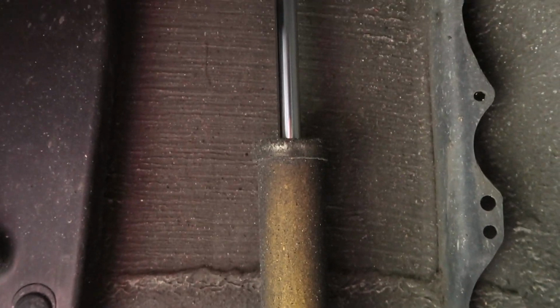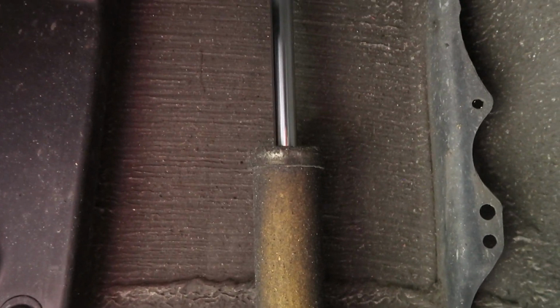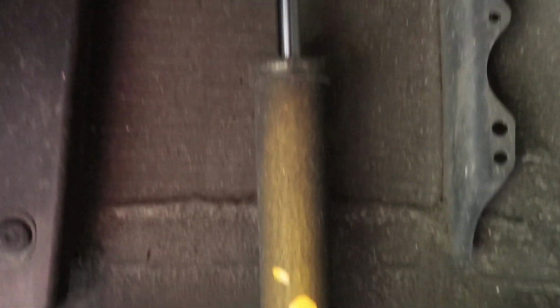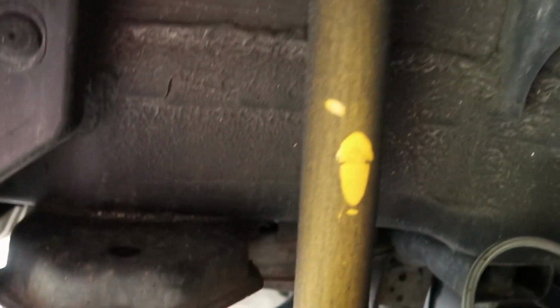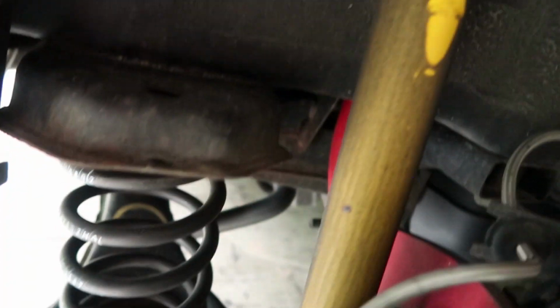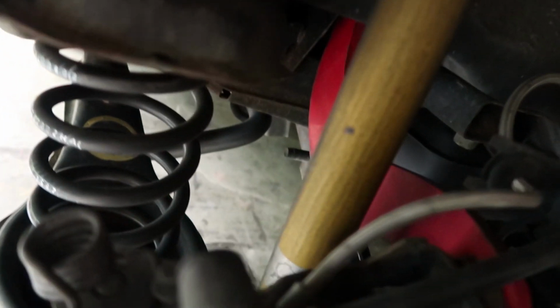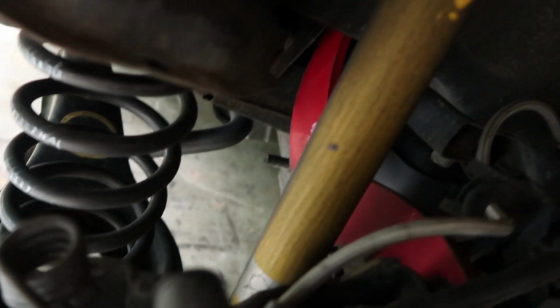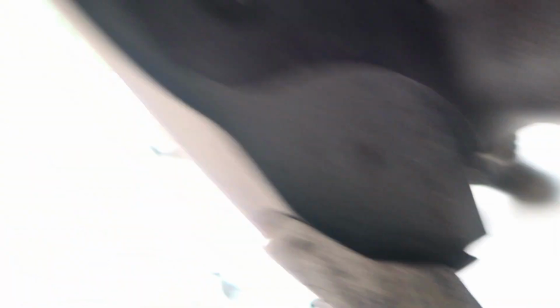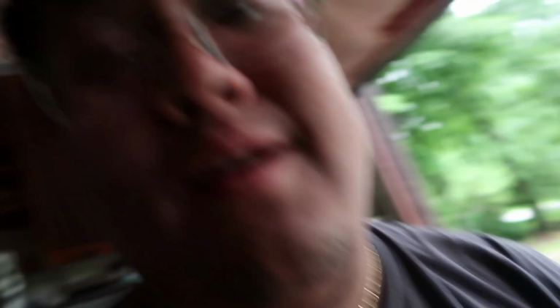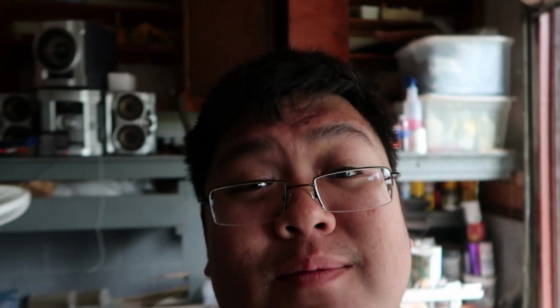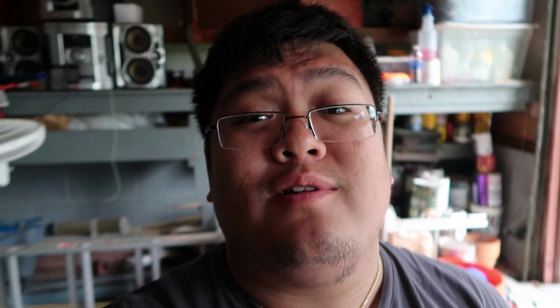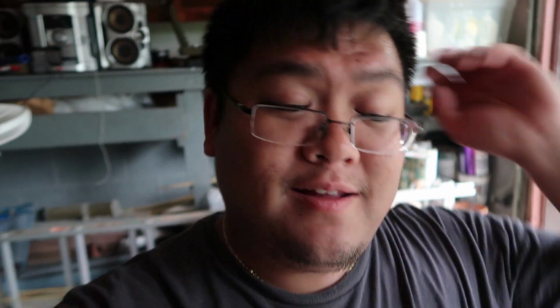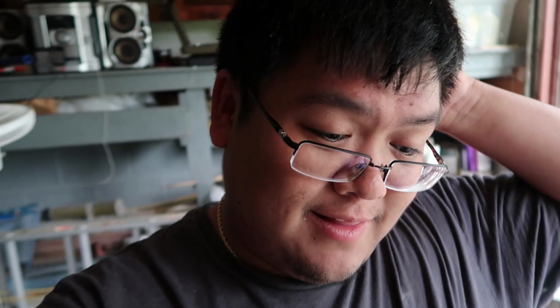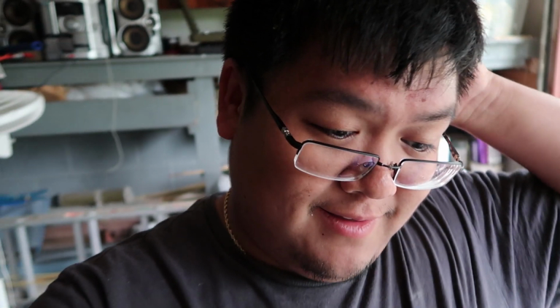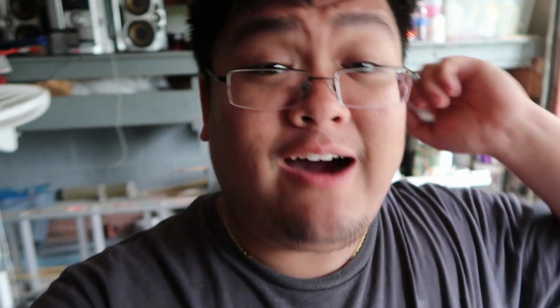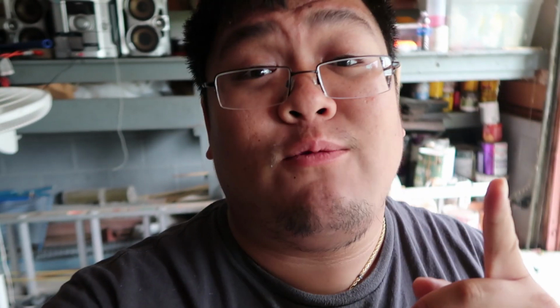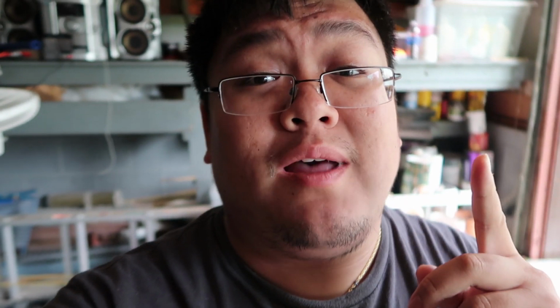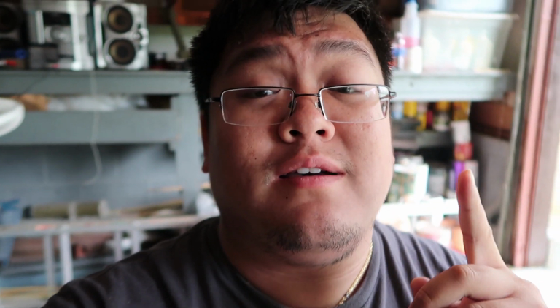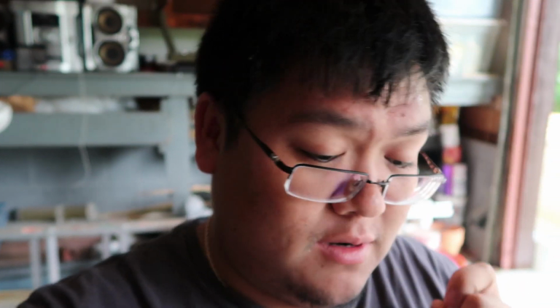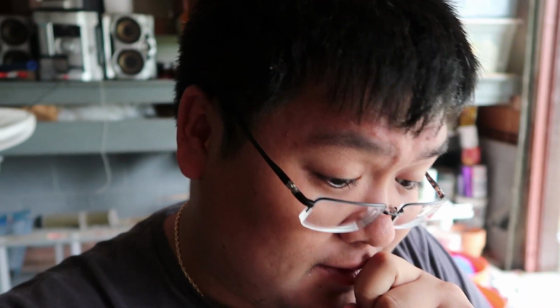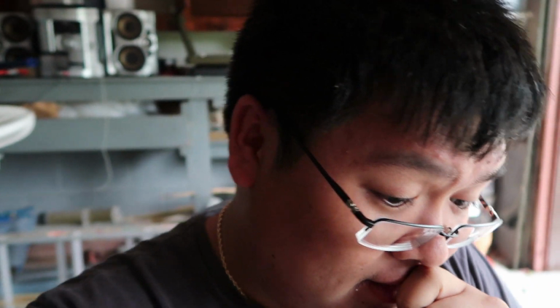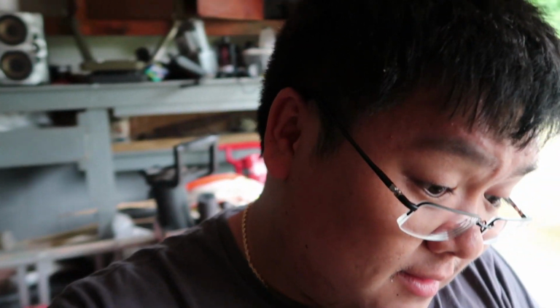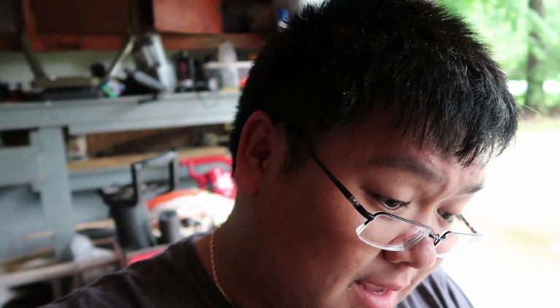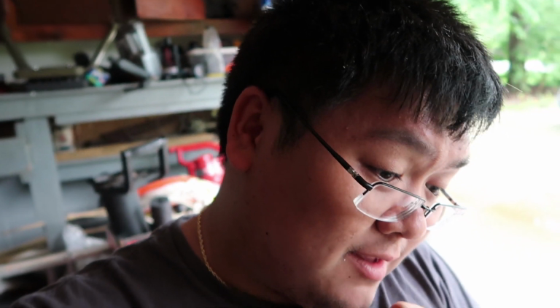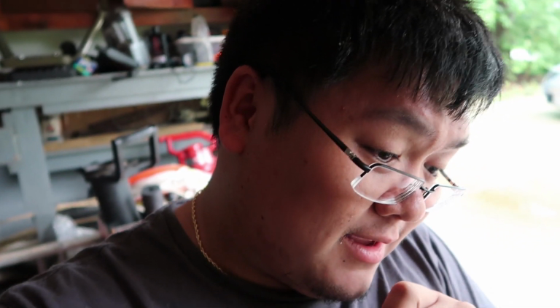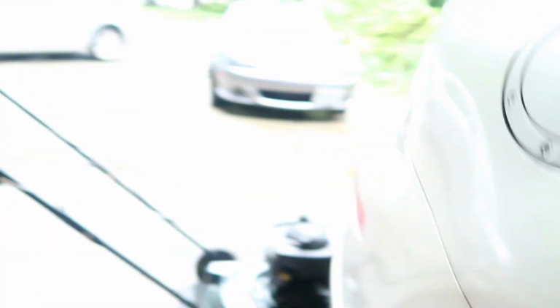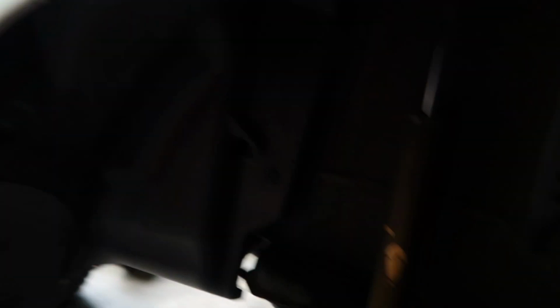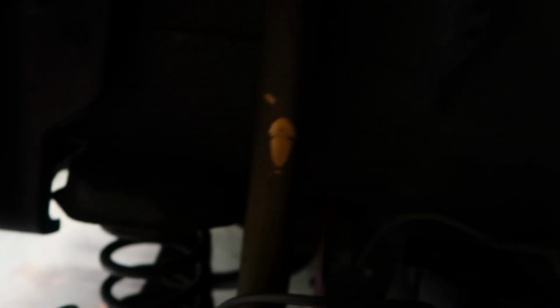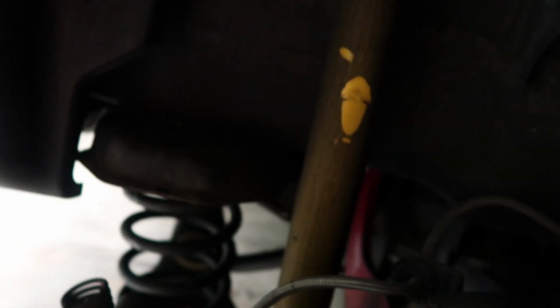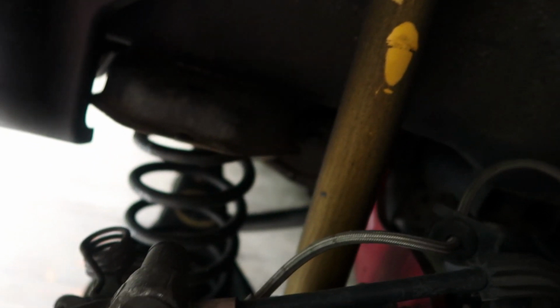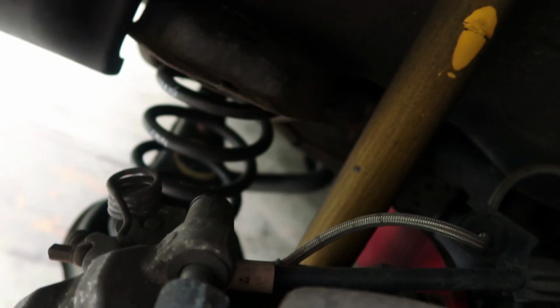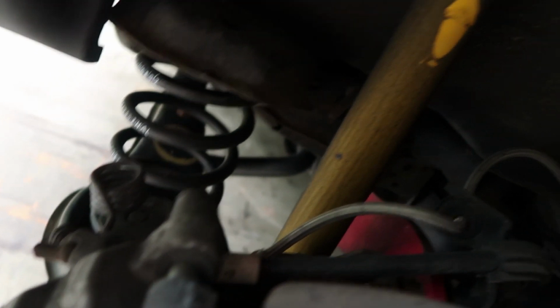I just noticed right here — if you look at the shock, it looks like it's blown again. What the heck, come on Bilstein. I already got one replacement for it, but this is my second replacement. Why is it blowing? It's weird.